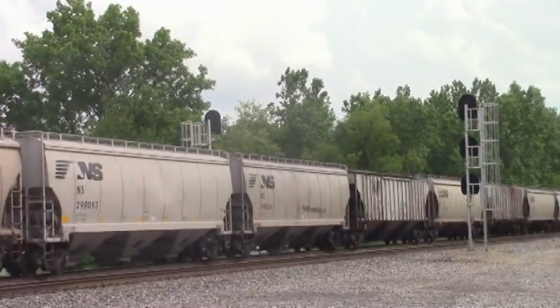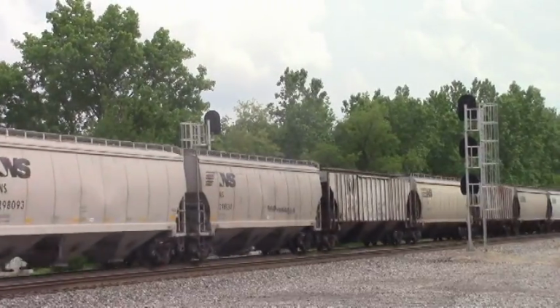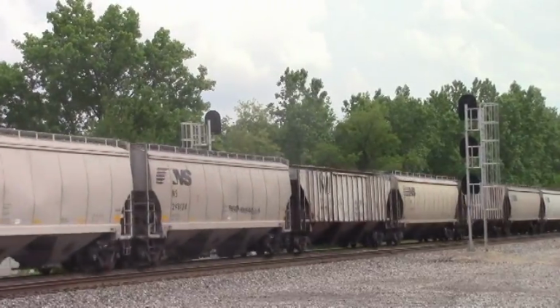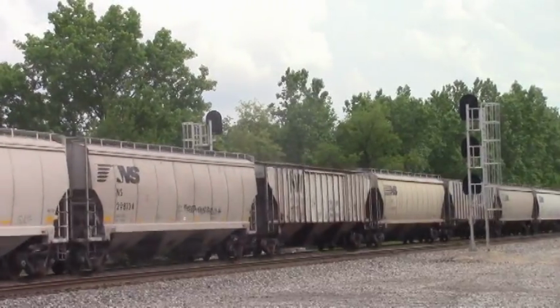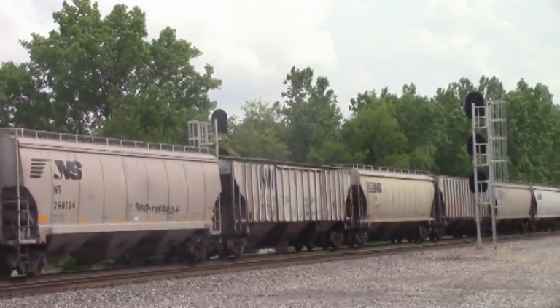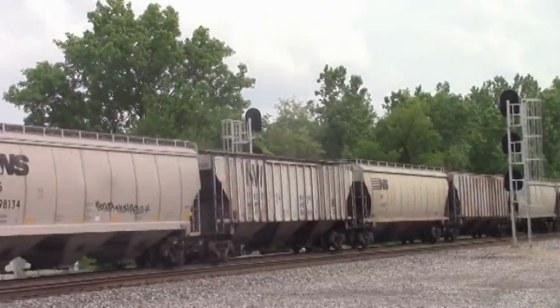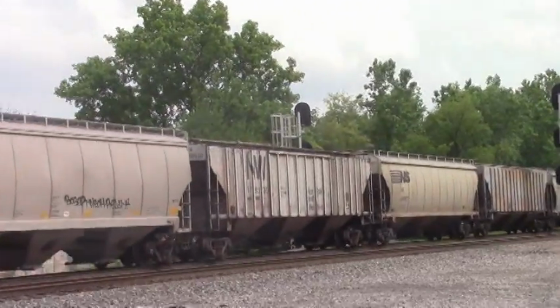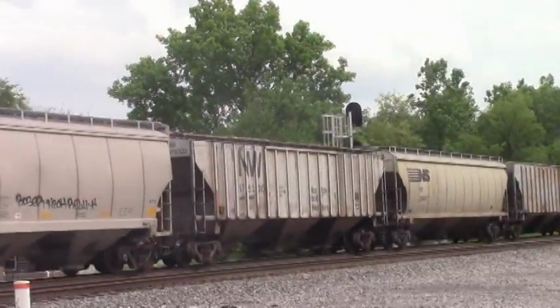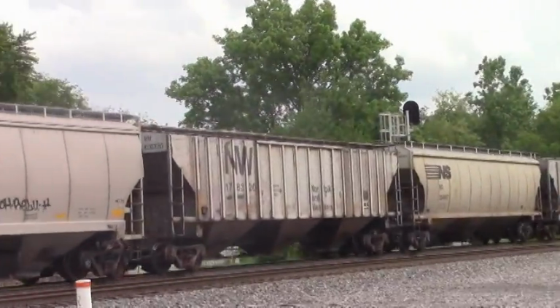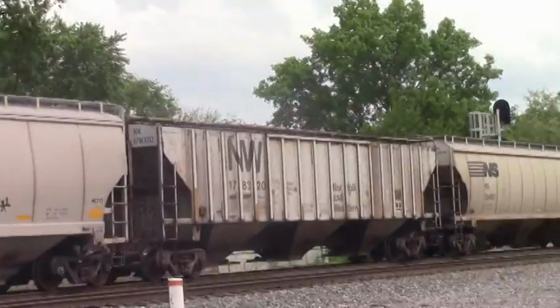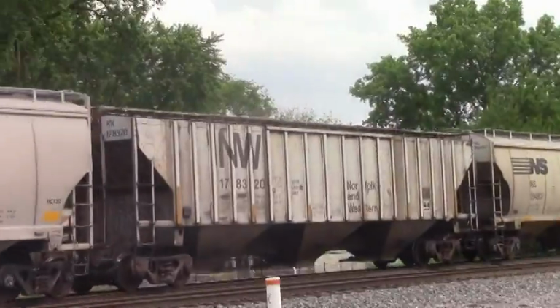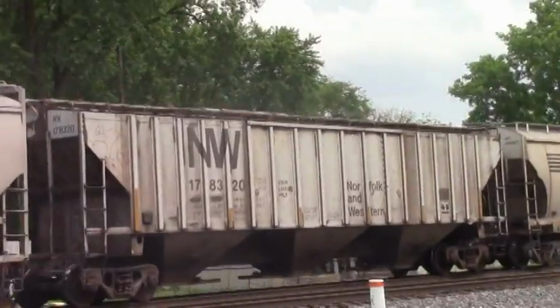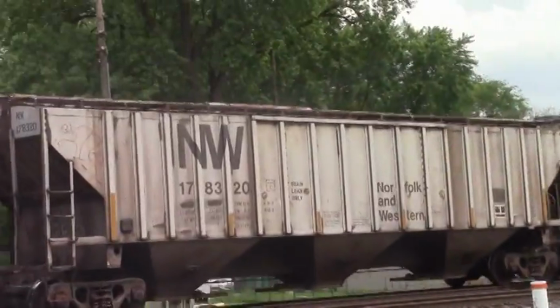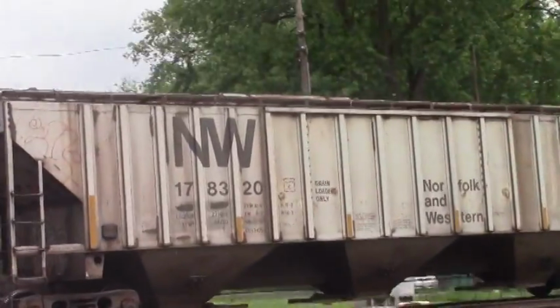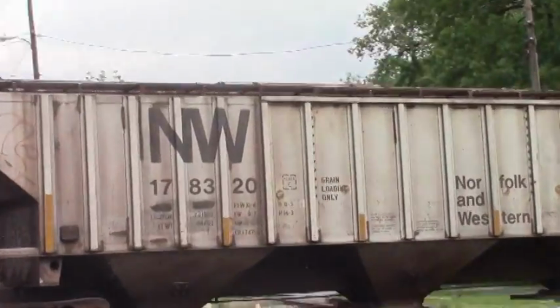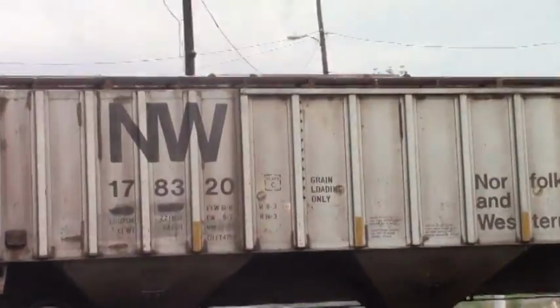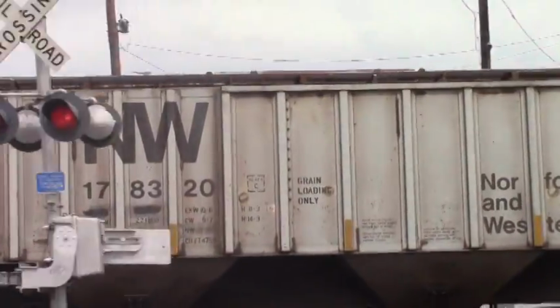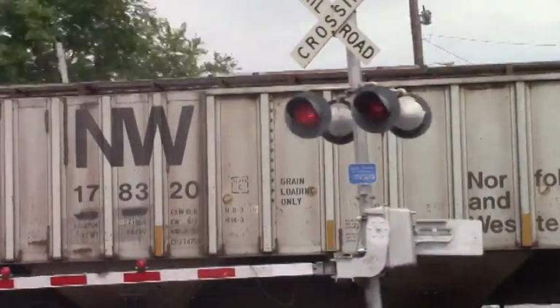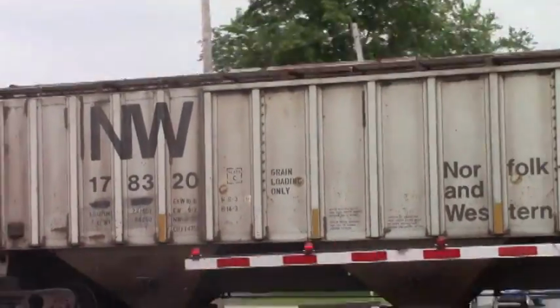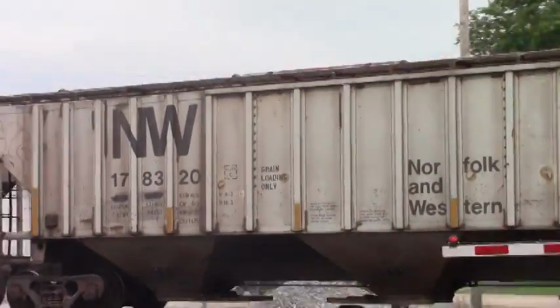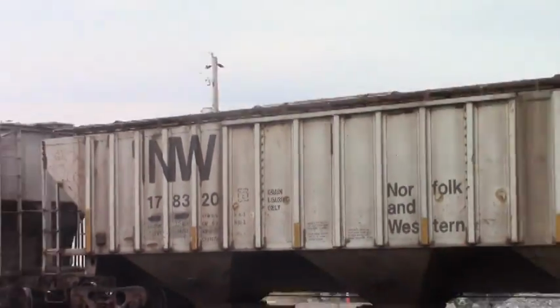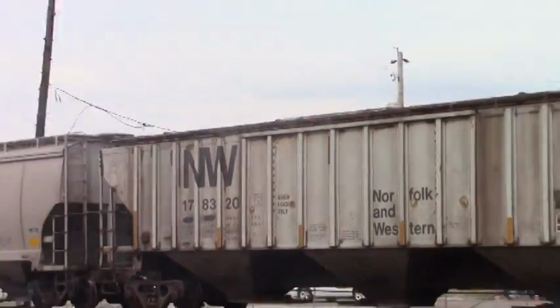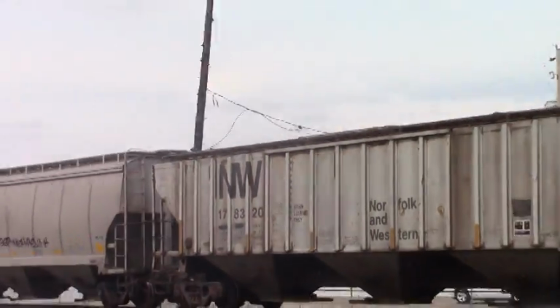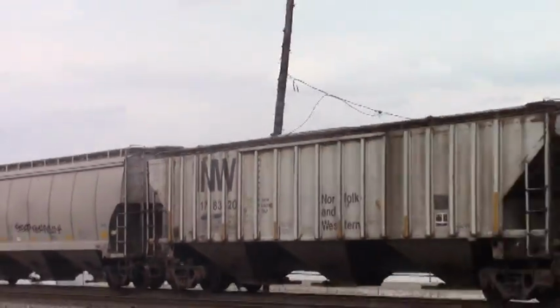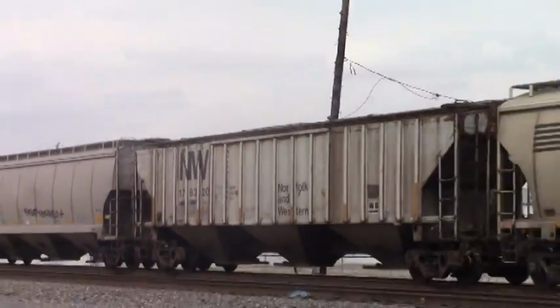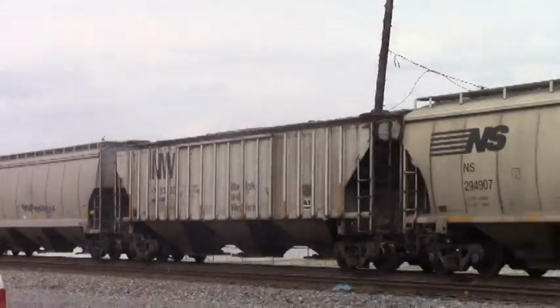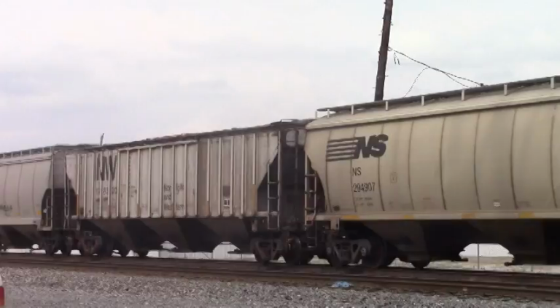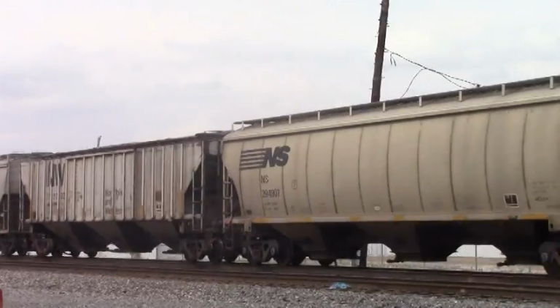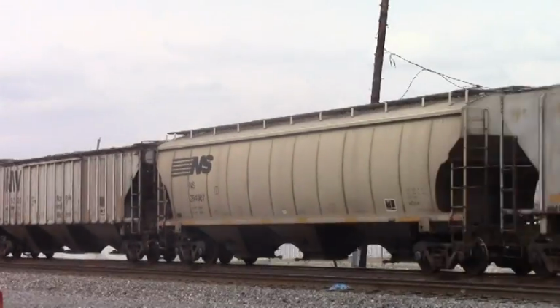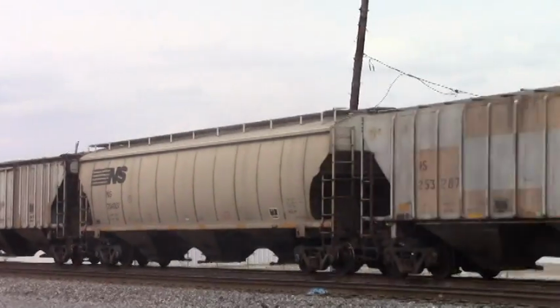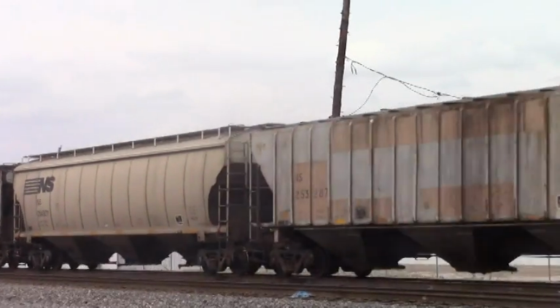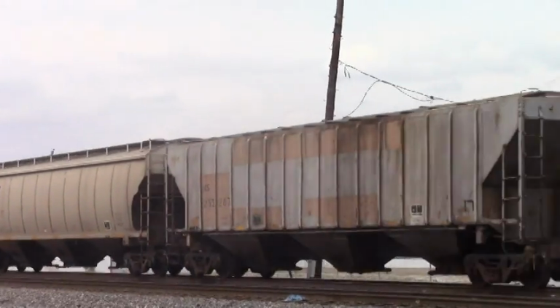As the train continues to roll on by, some of the green cars still carry their old Norfolk Western logo on their sides.